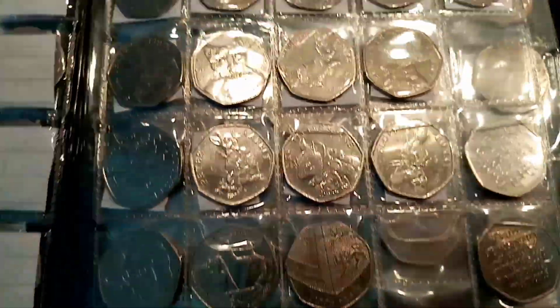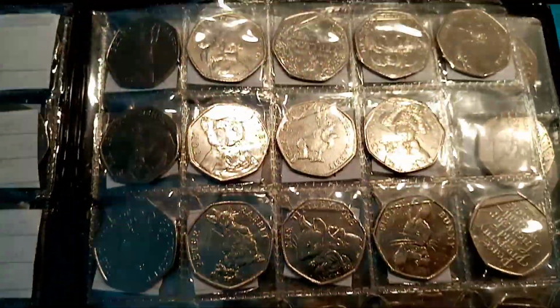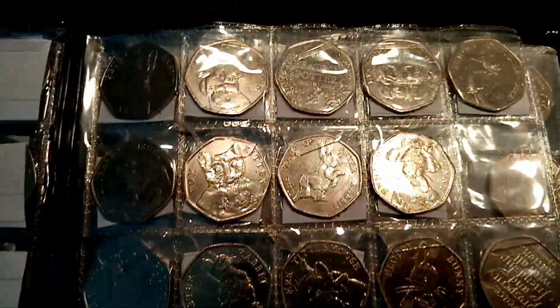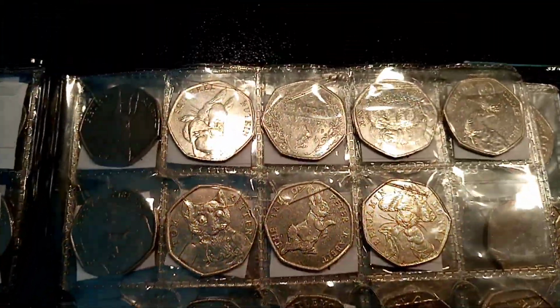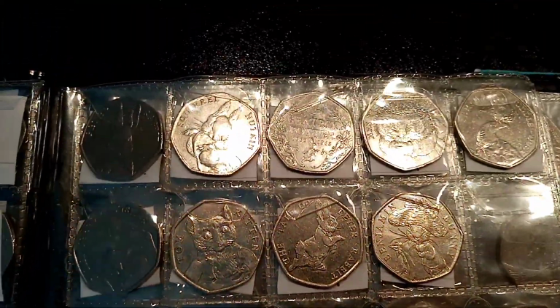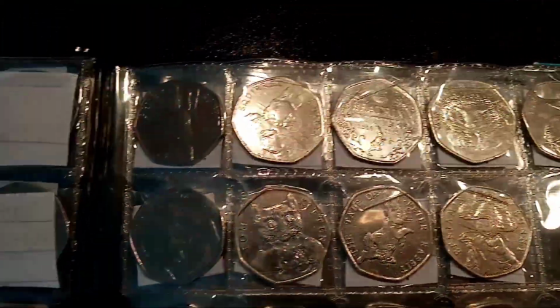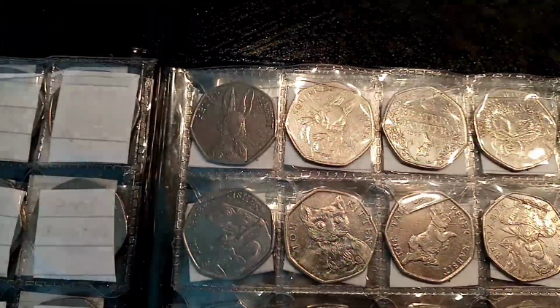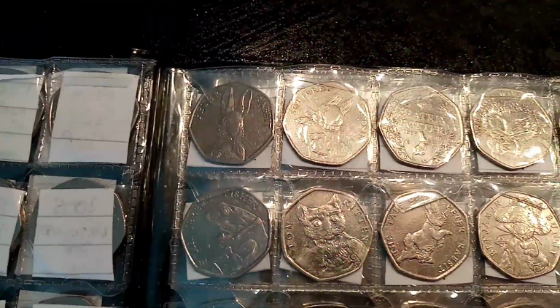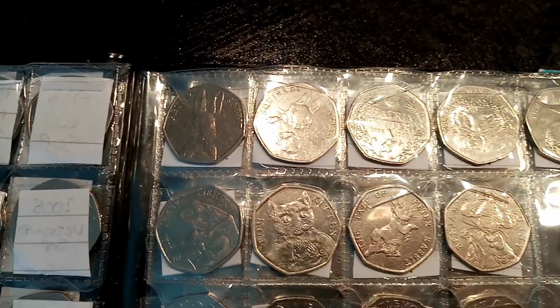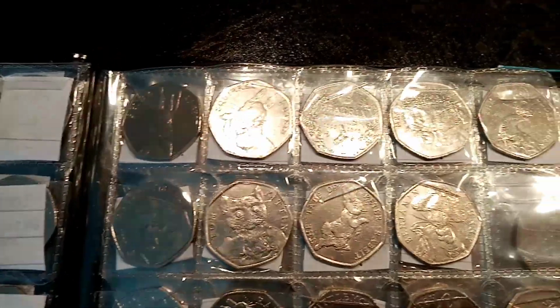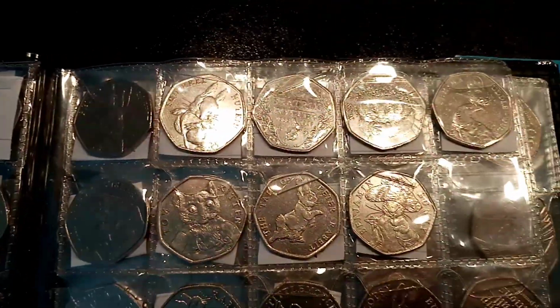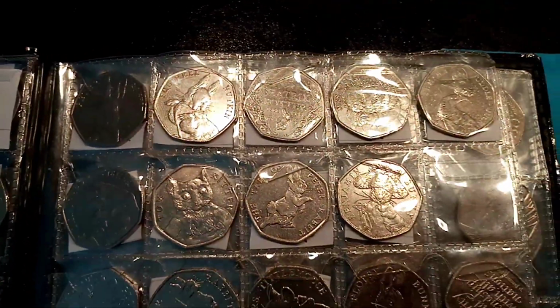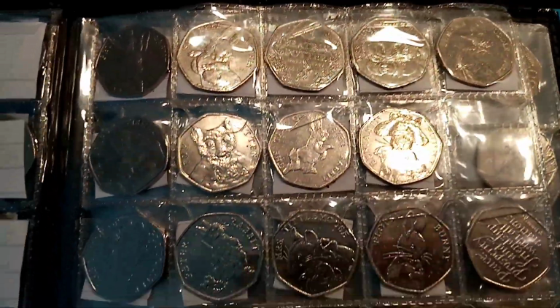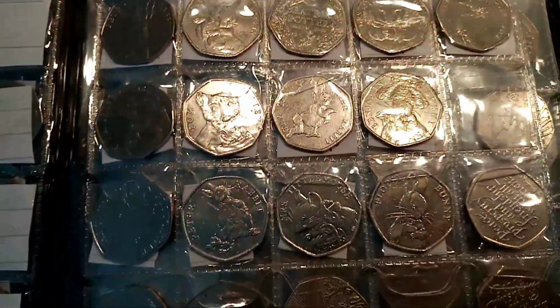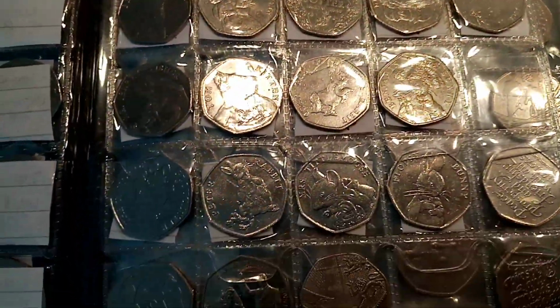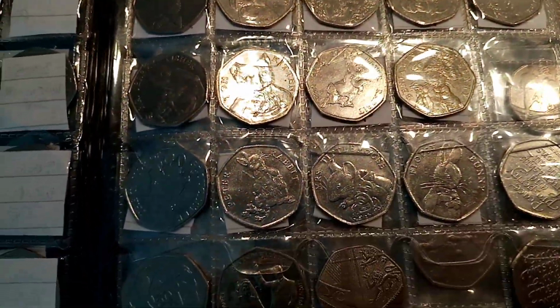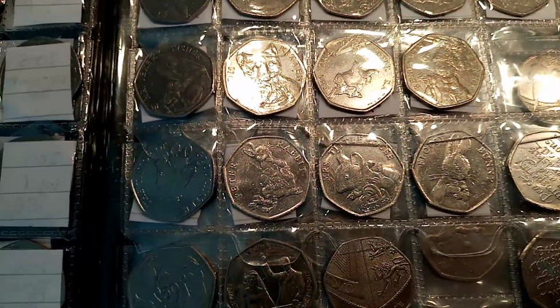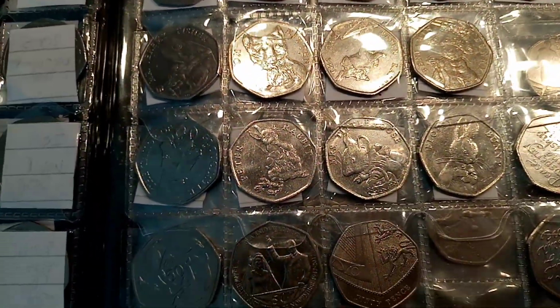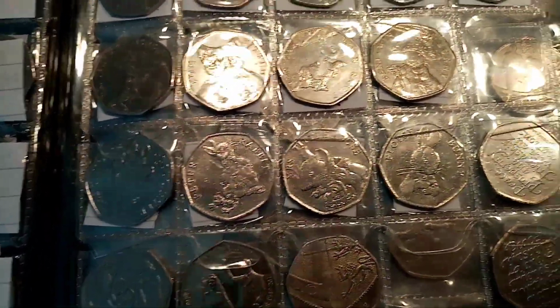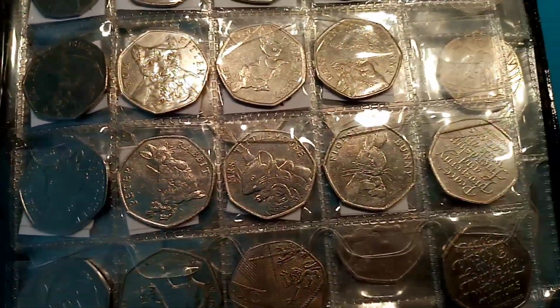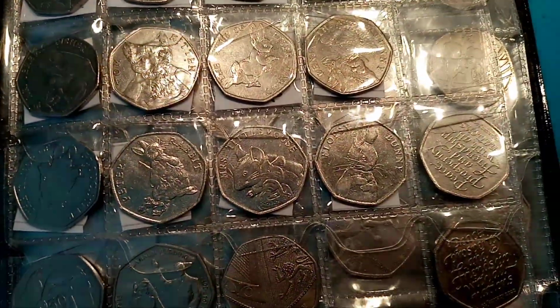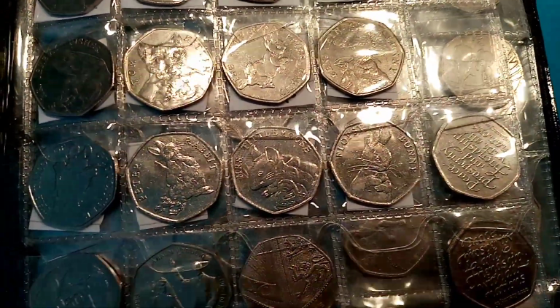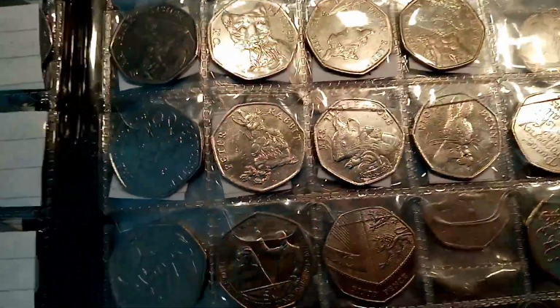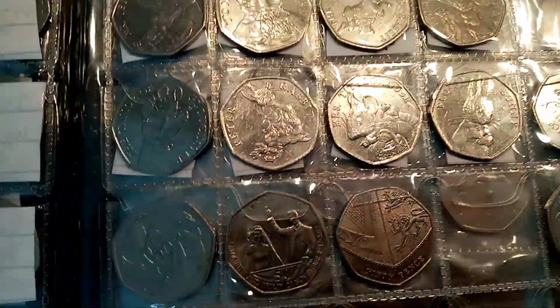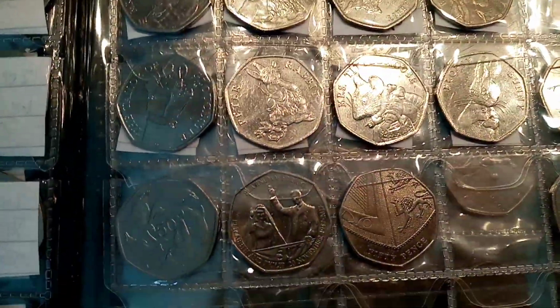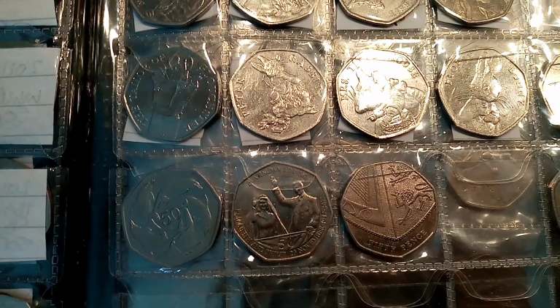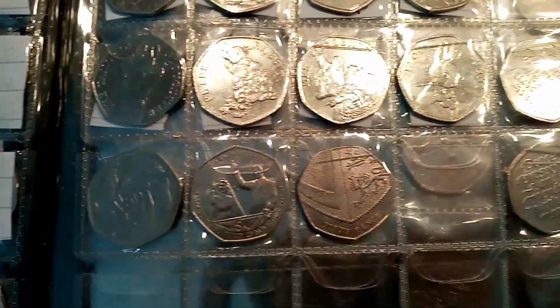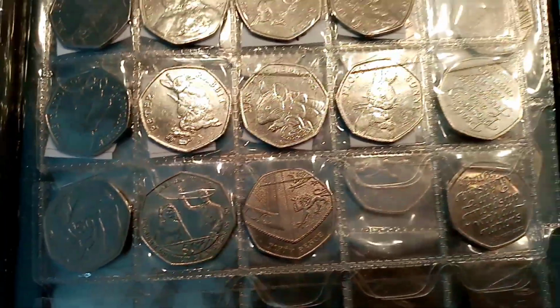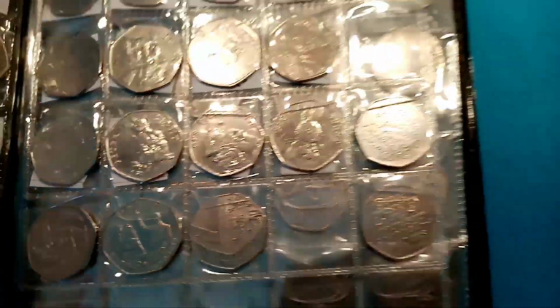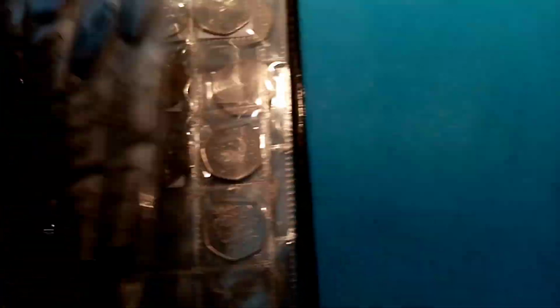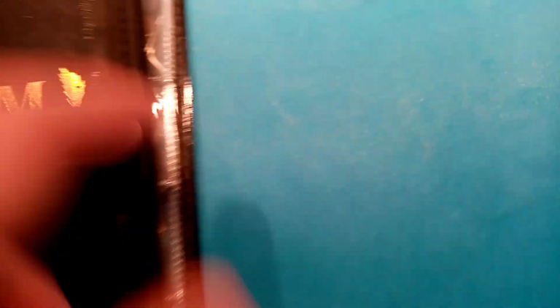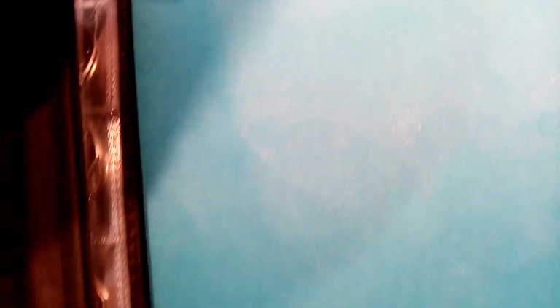In the last one we completed the full set of the Beatrix Potter 50p coins. We've just got the Kew Gardens 2009 to go and the rest of the Olympic ones and we've completed the book.